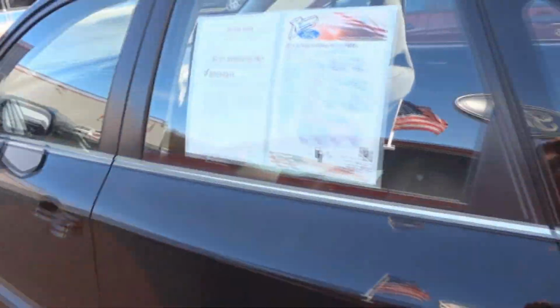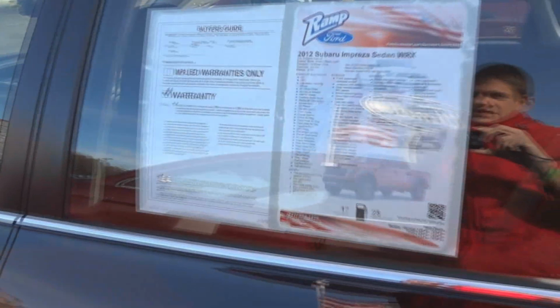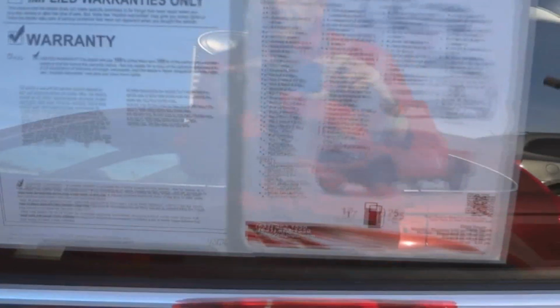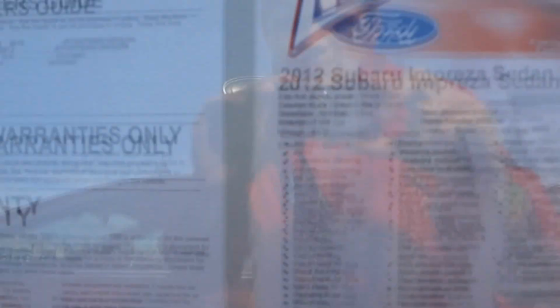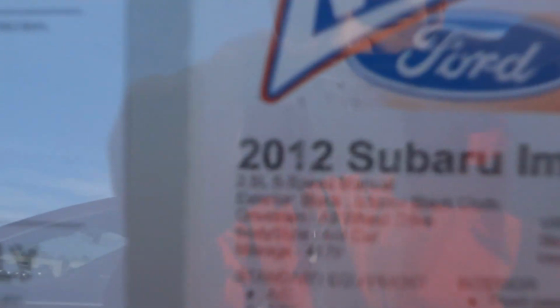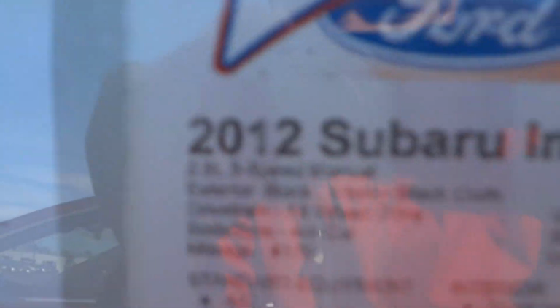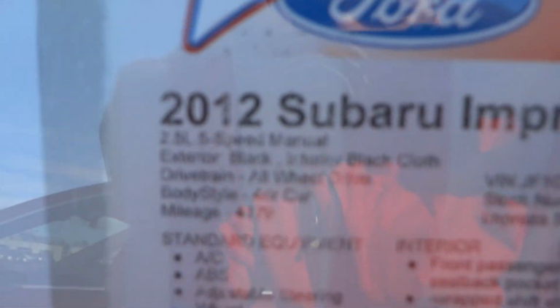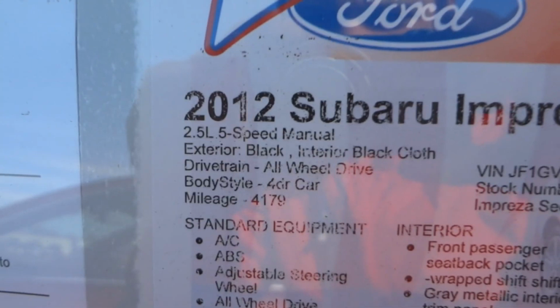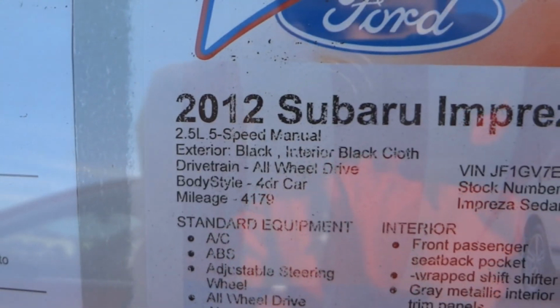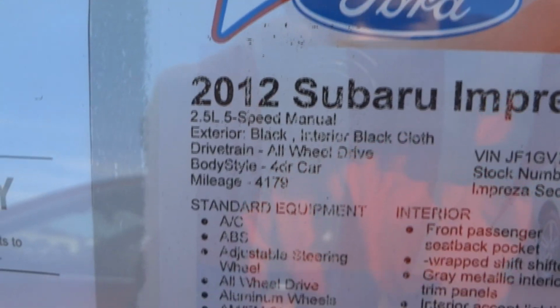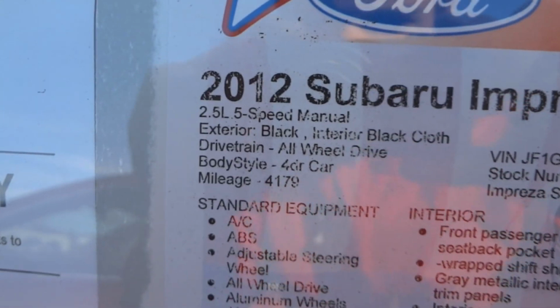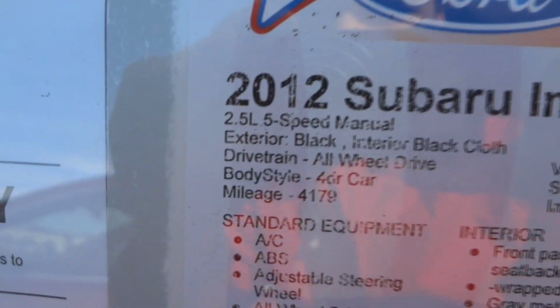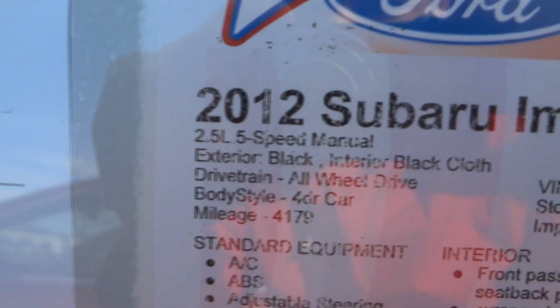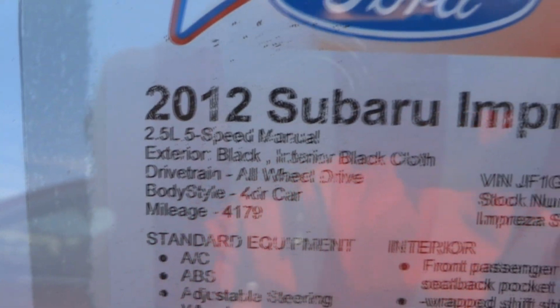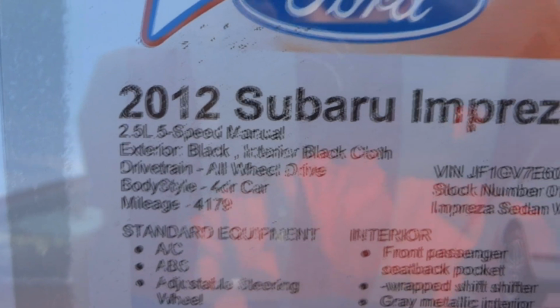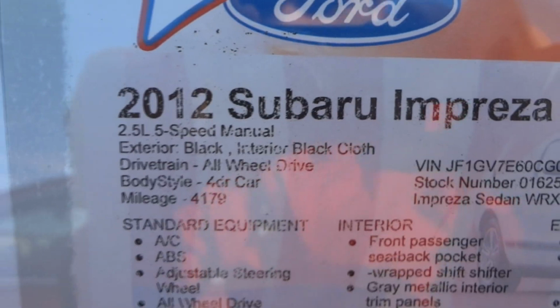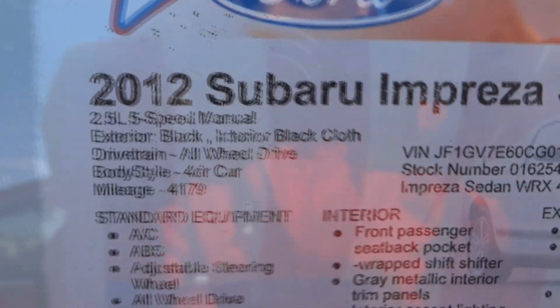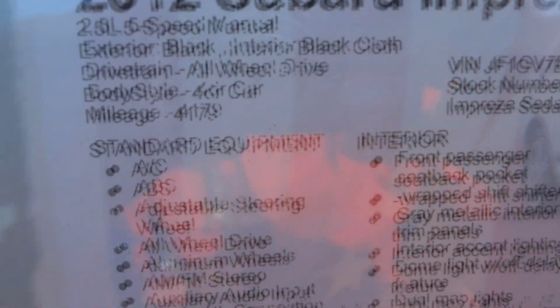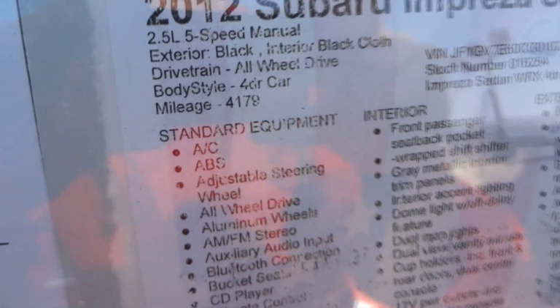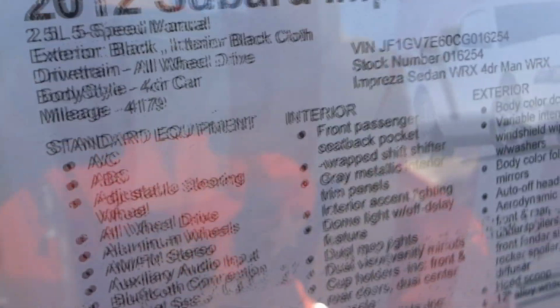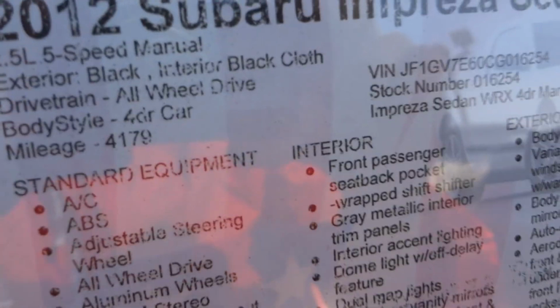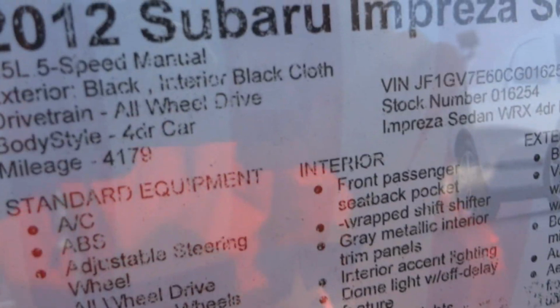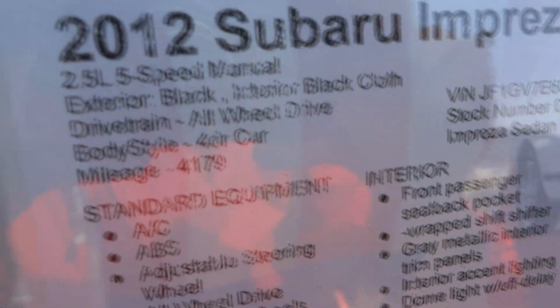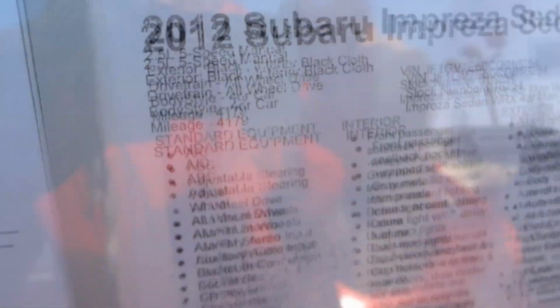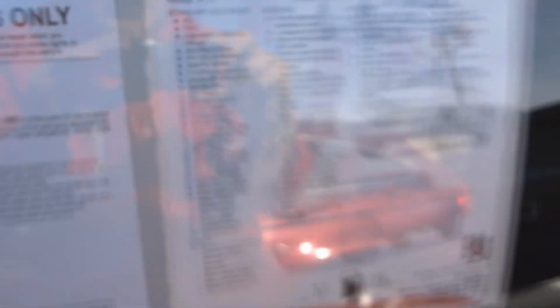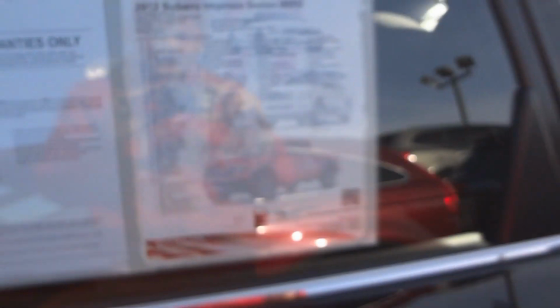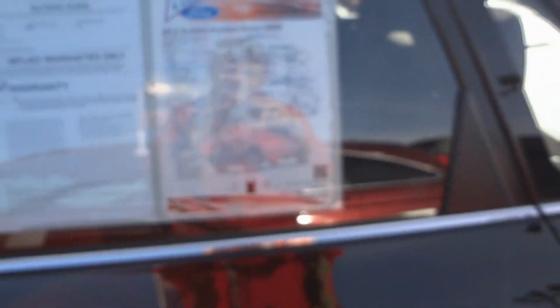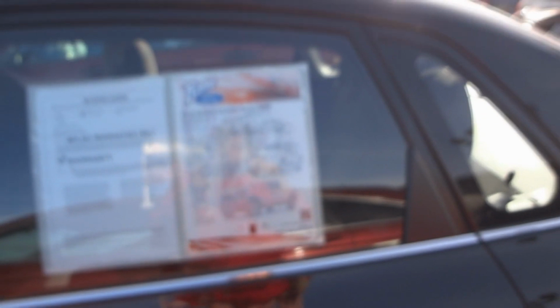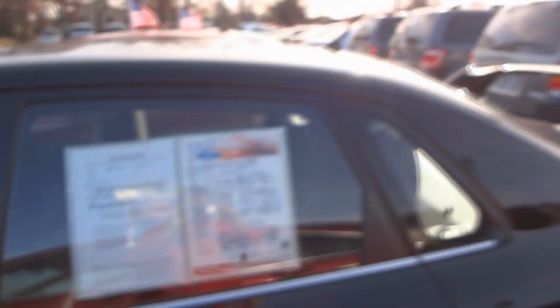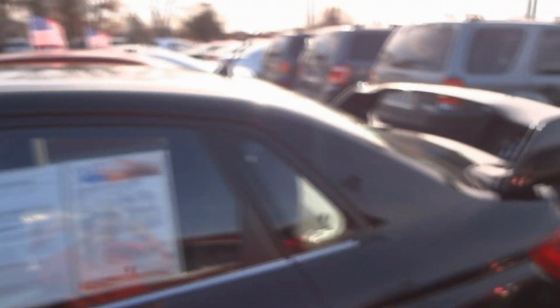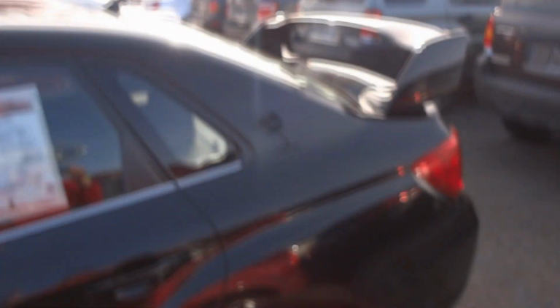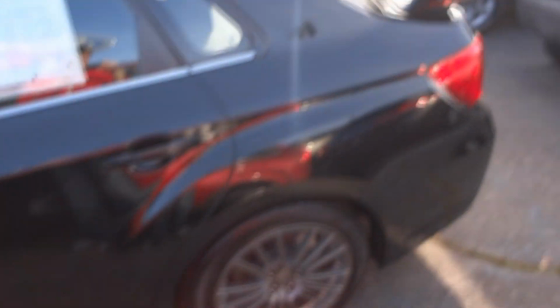Here you can see it's a 2.5 liter 5-speed manual. It's in black interior, black cloth. It only has 4,000 miles on it. Getting 17 to 25 miles per gallon.